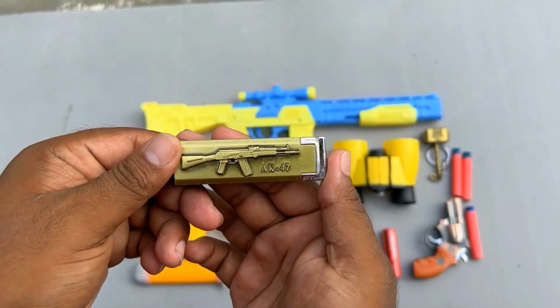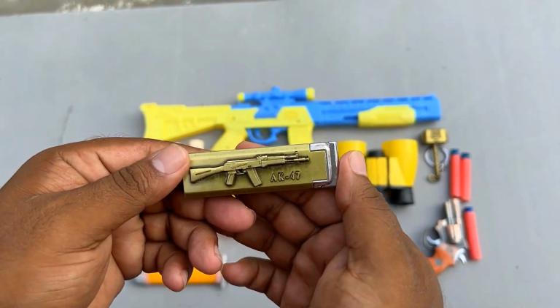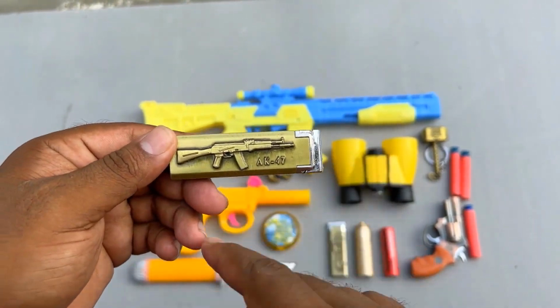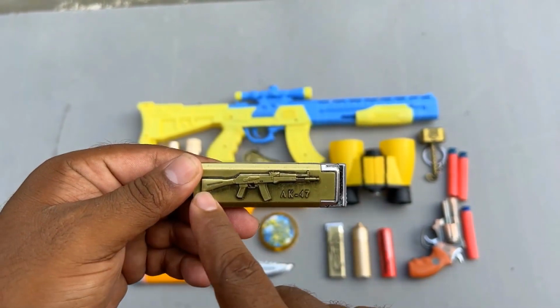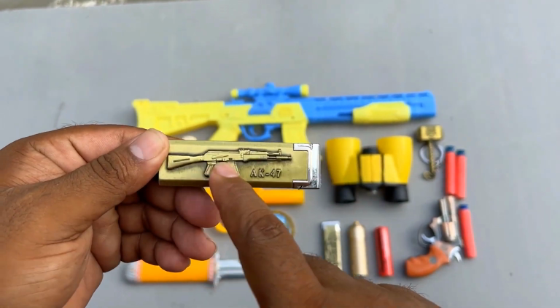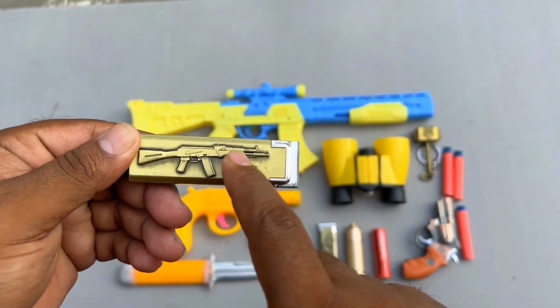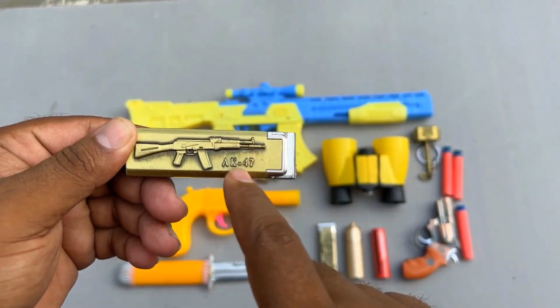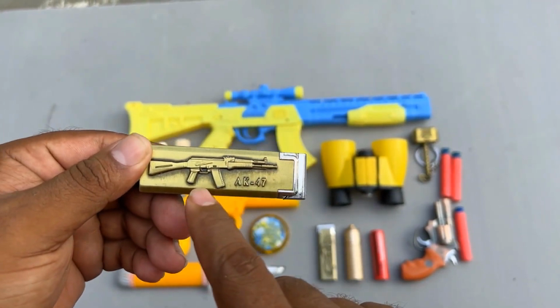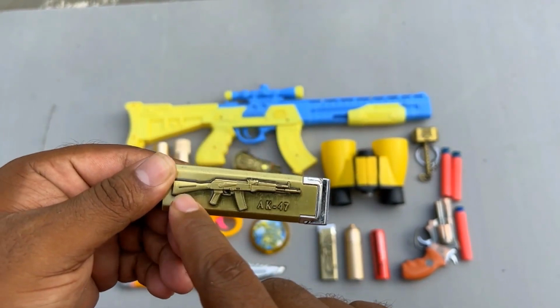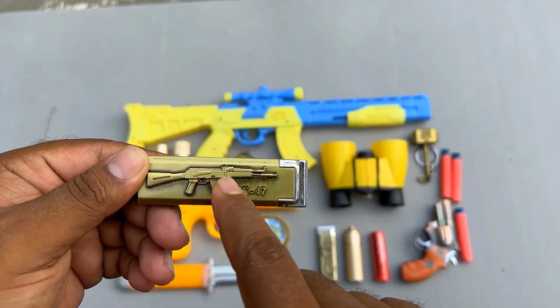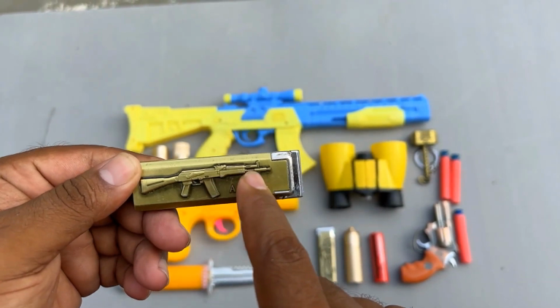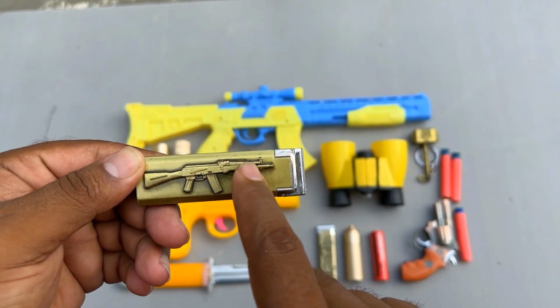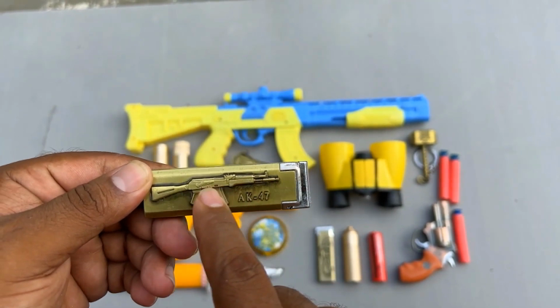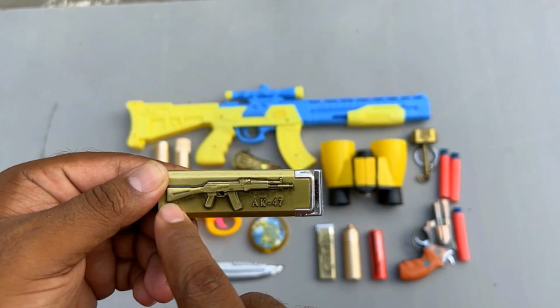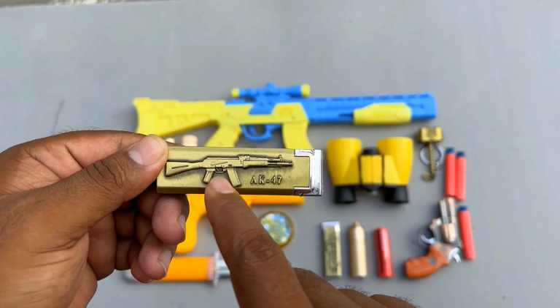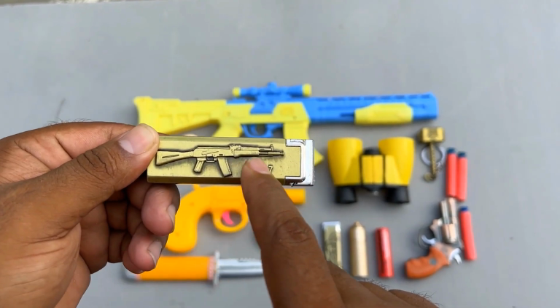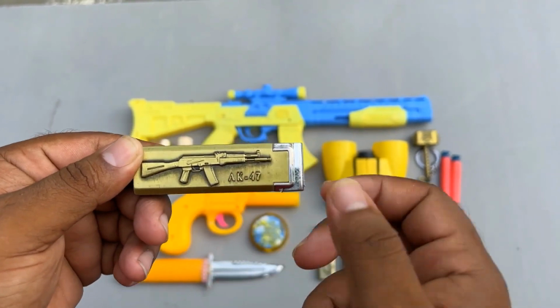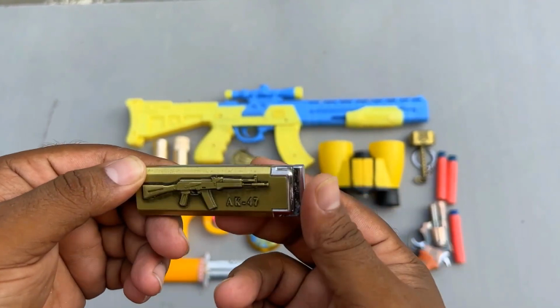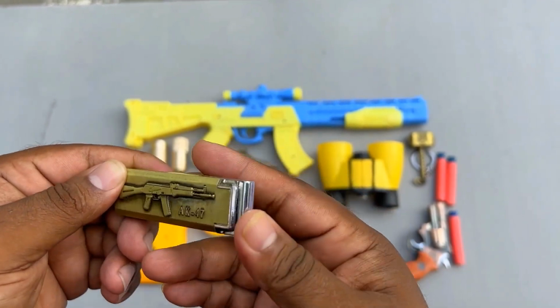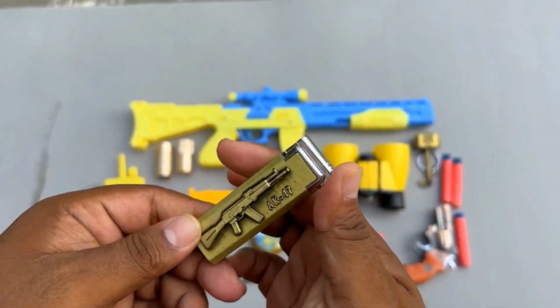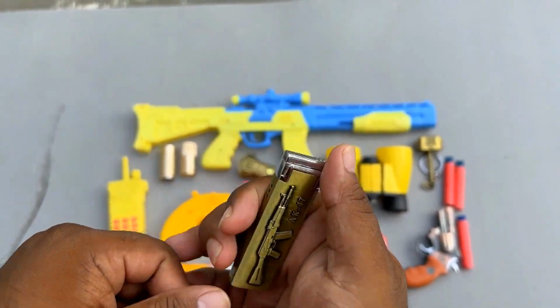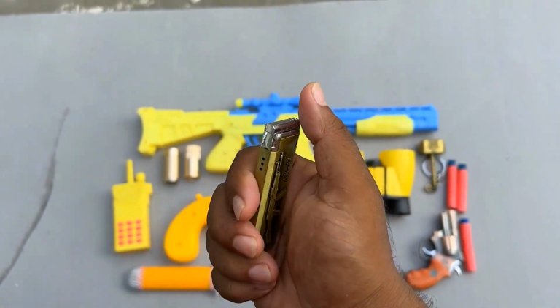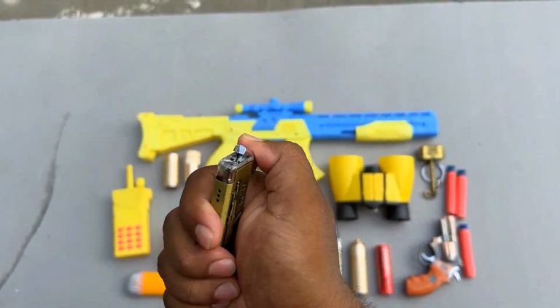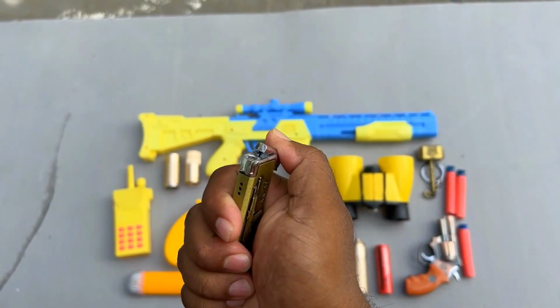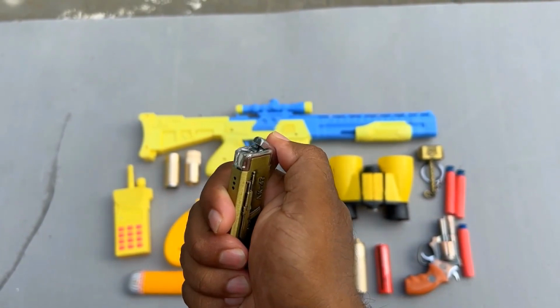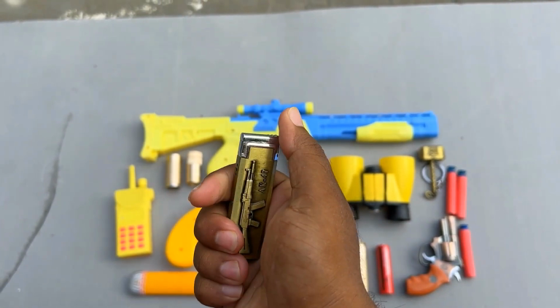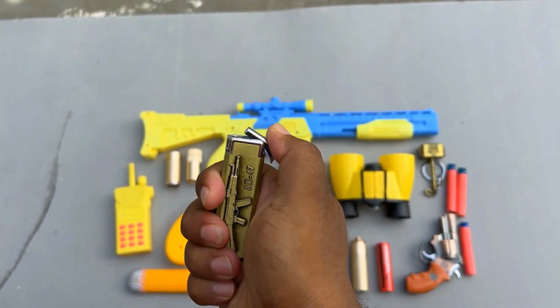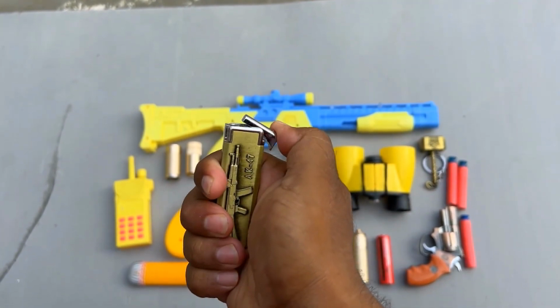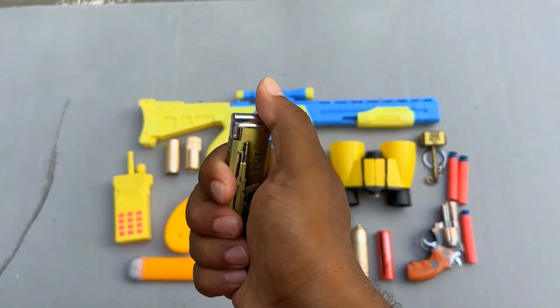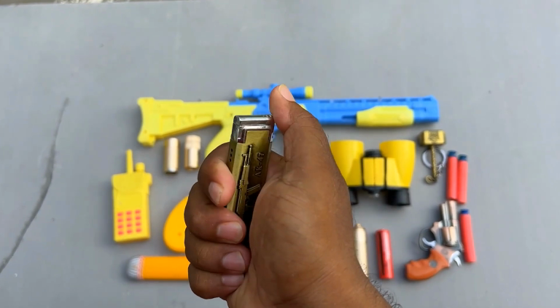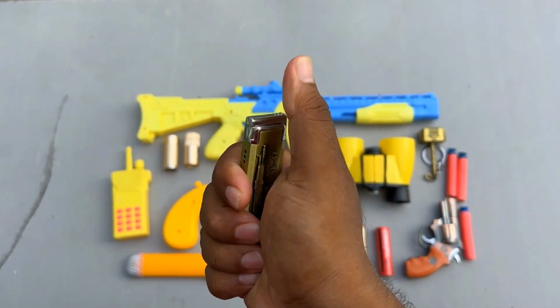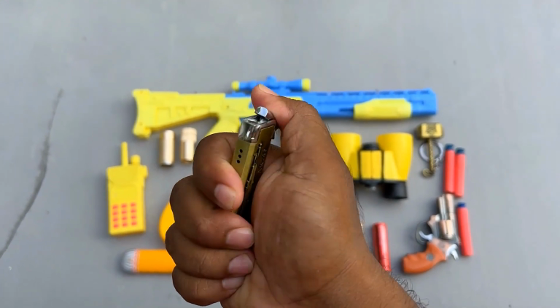Realistic AK-47 gun — the AK-47 gun, at the logo of the character. Gas light — hey hey!